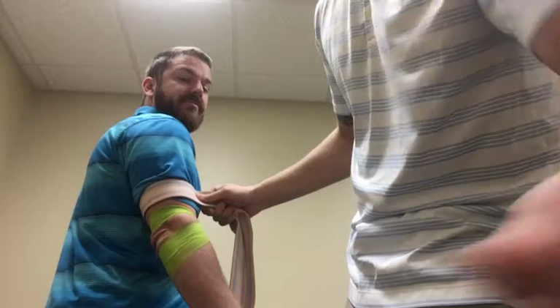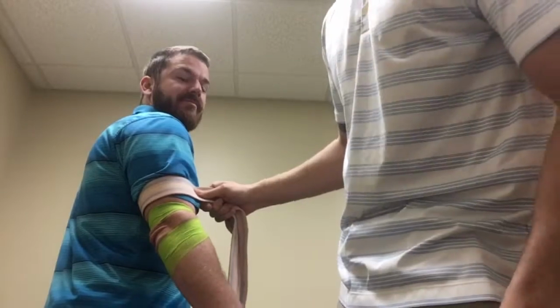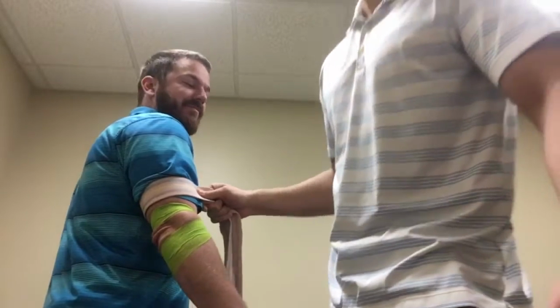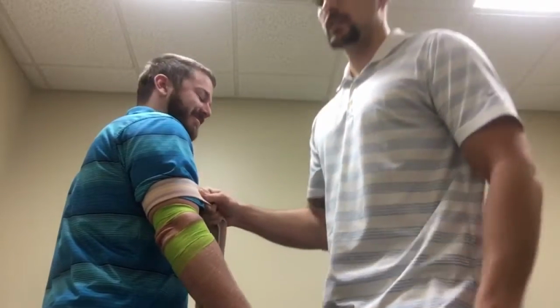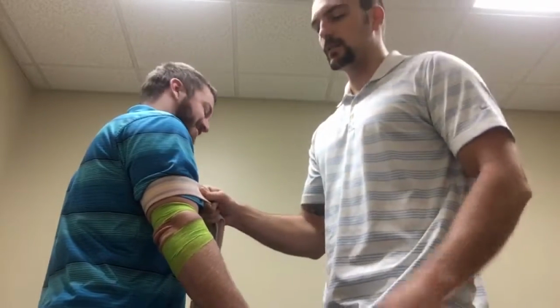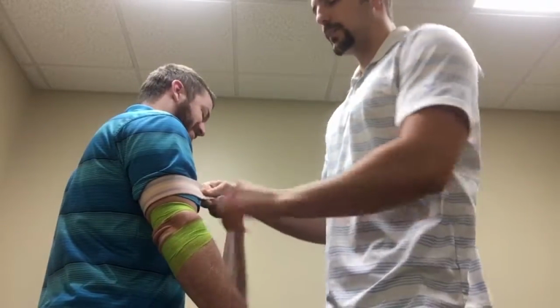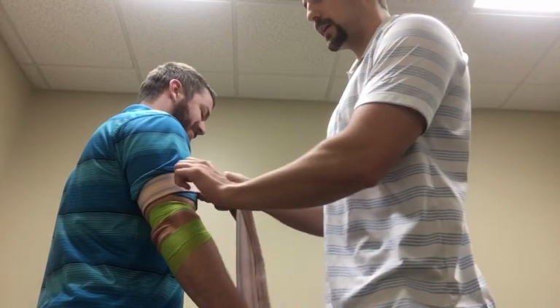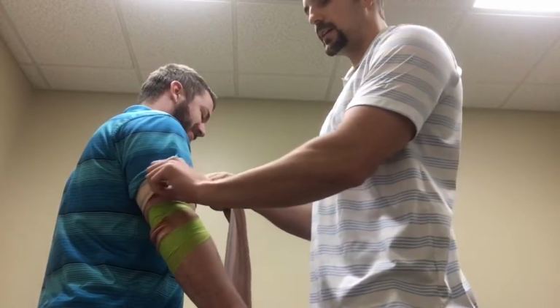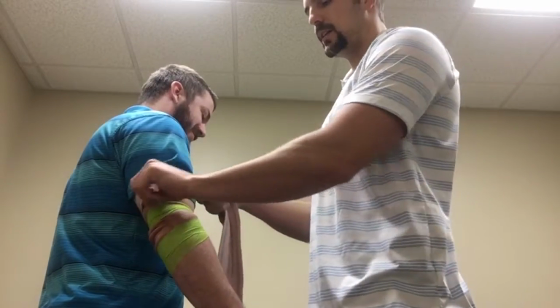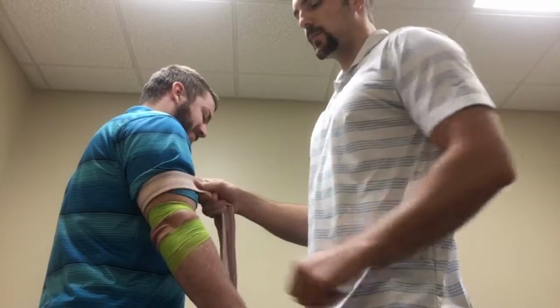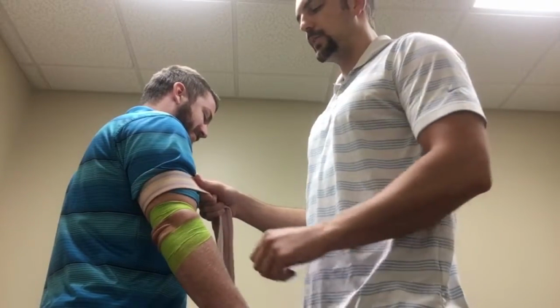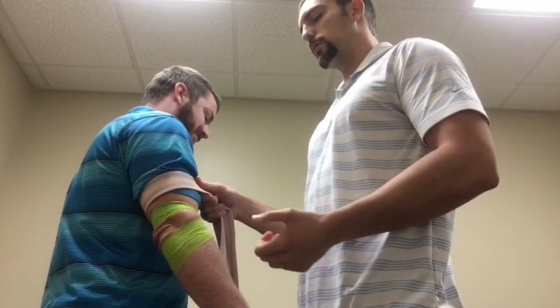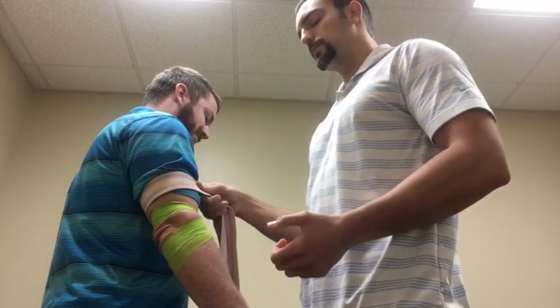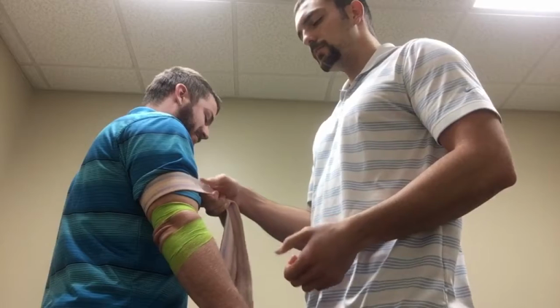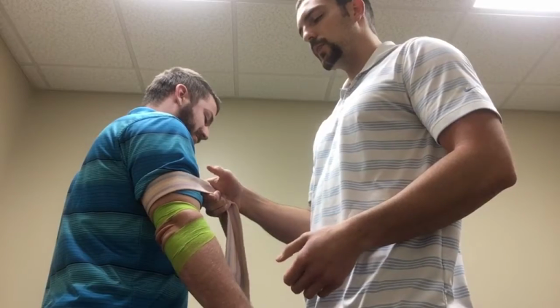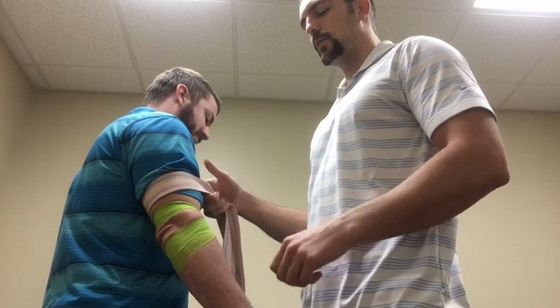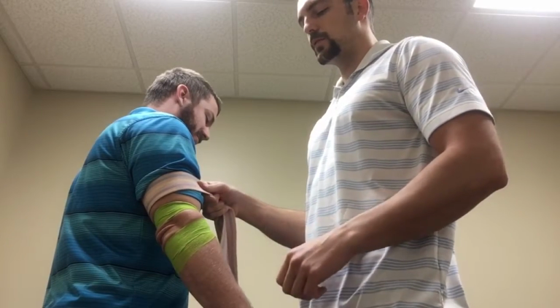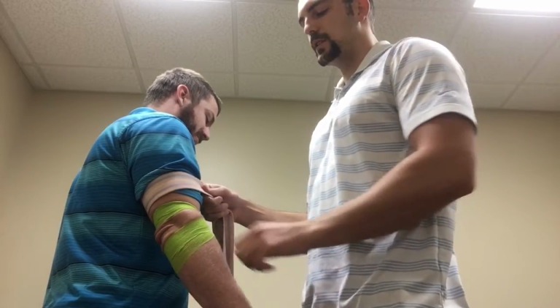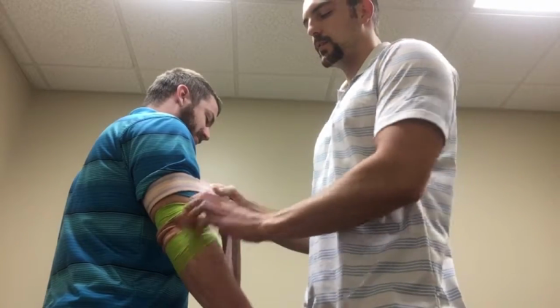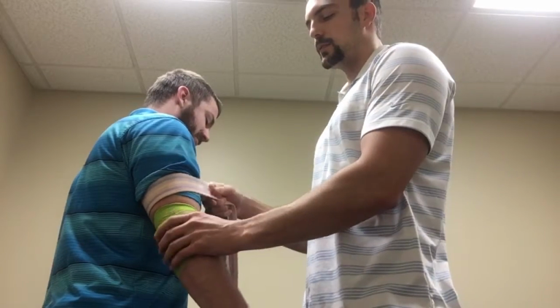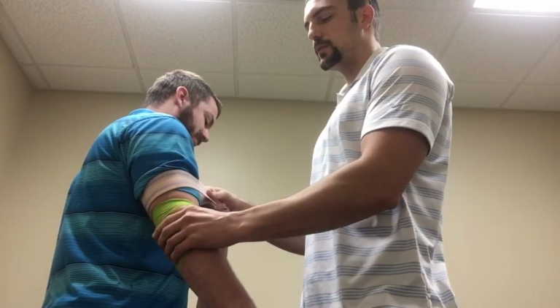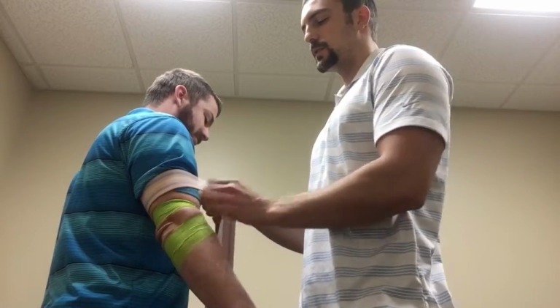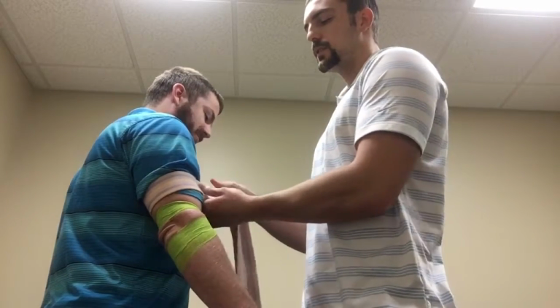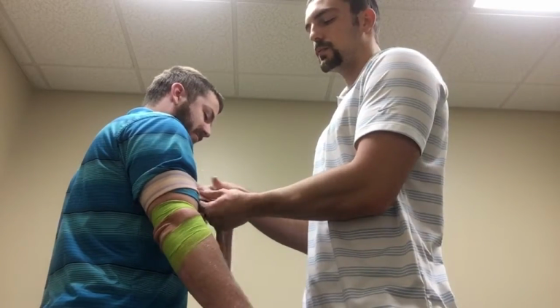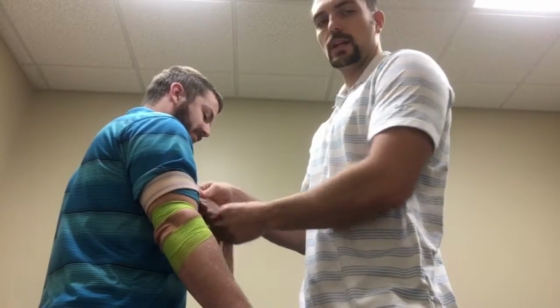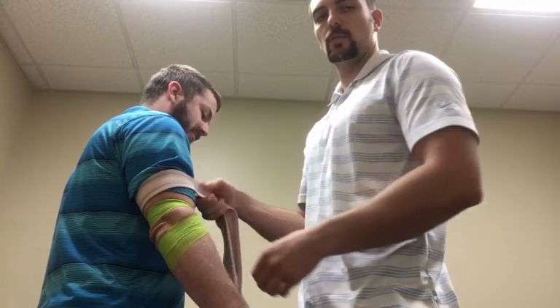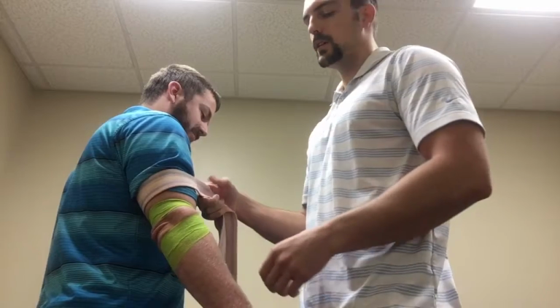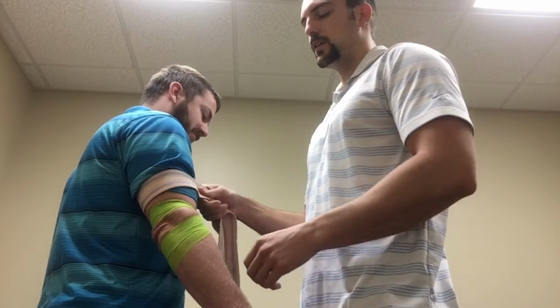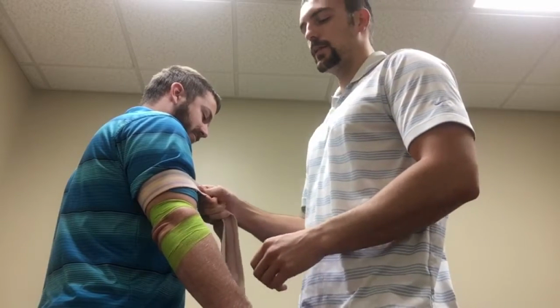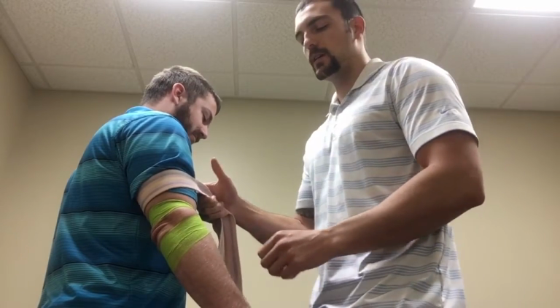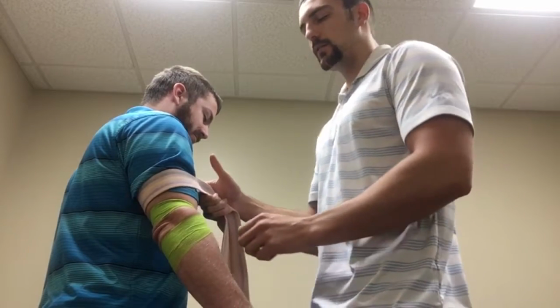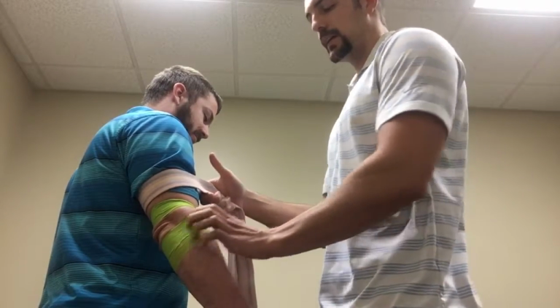This is a lateral glide of the radial head at the radial humeral junction. We're going to use a belt to assist with this. This would be indicated for lateral epicondylitis.